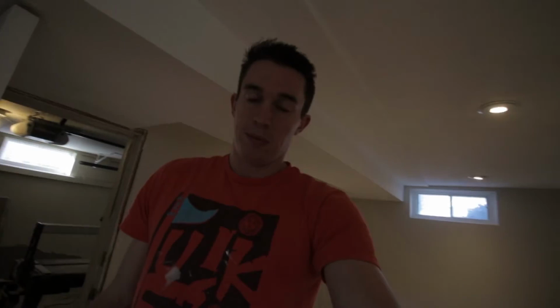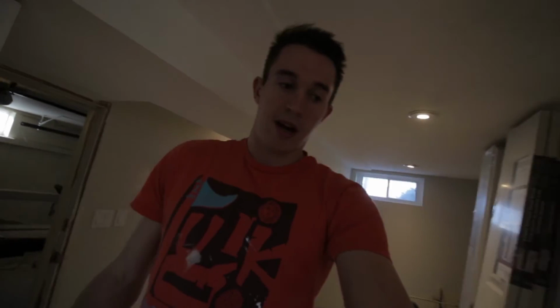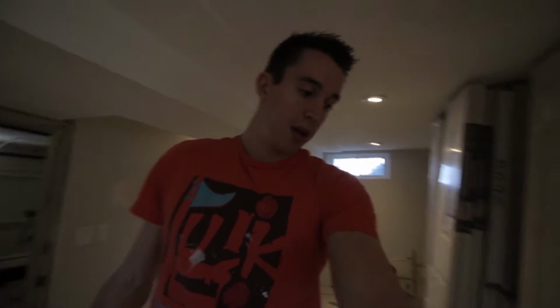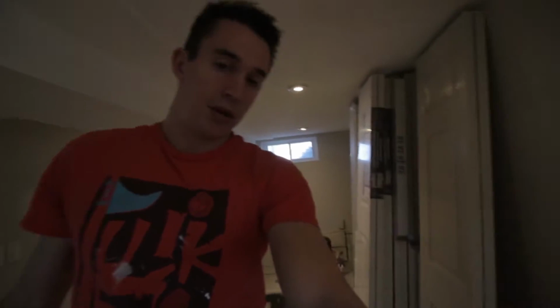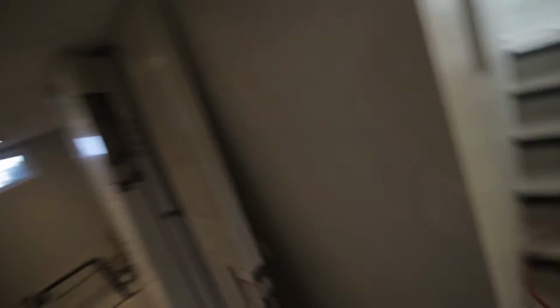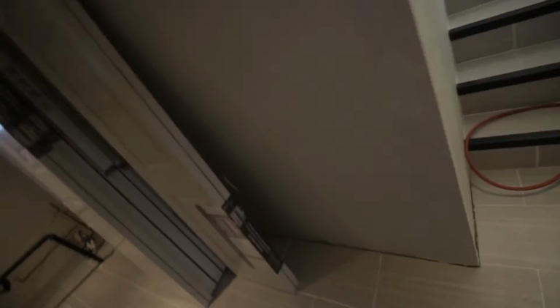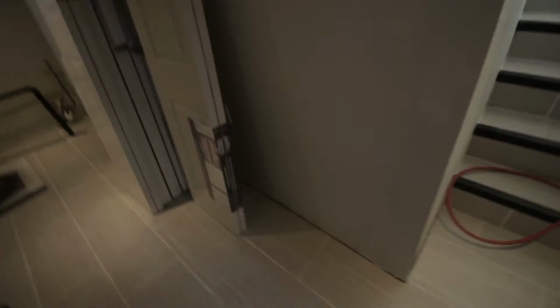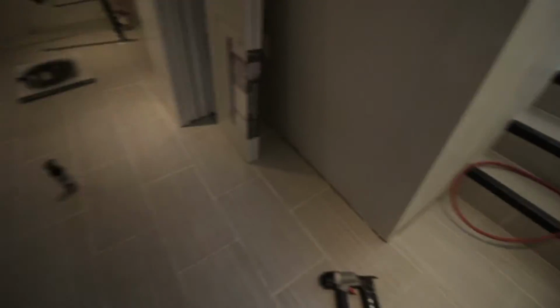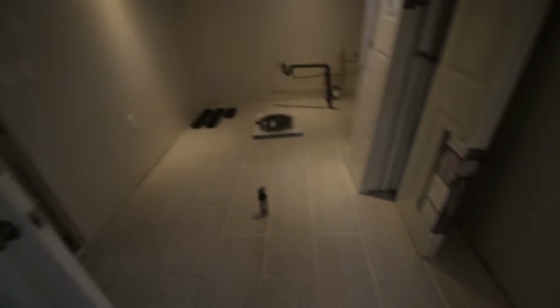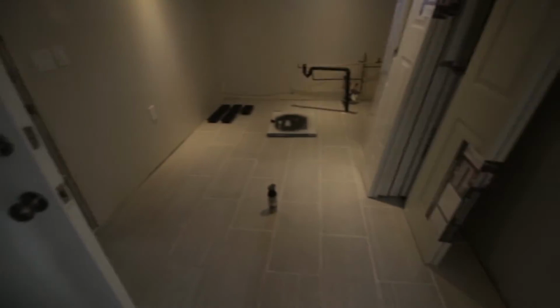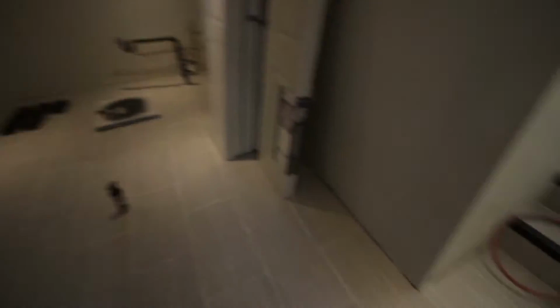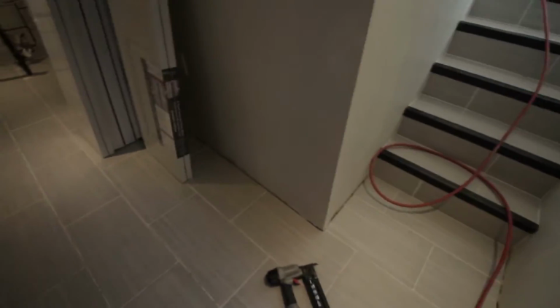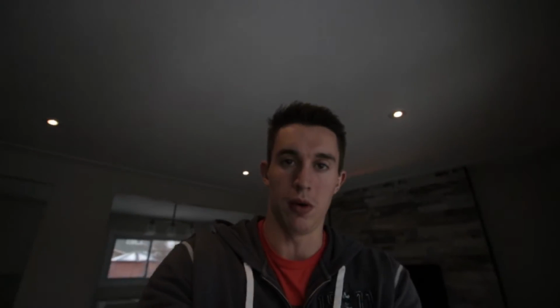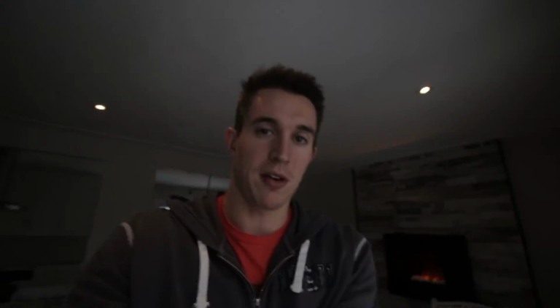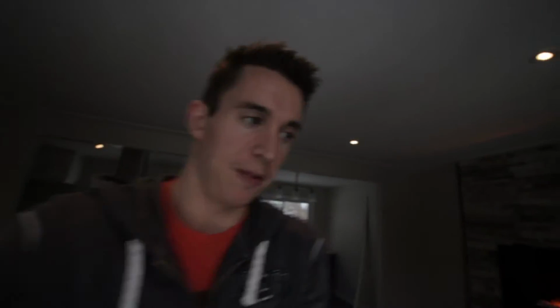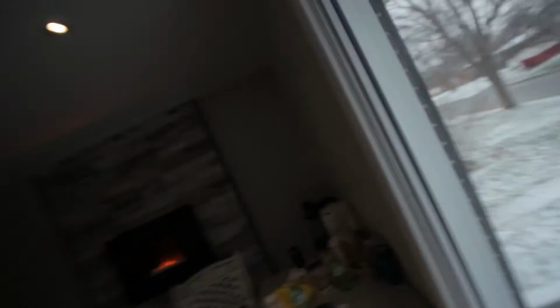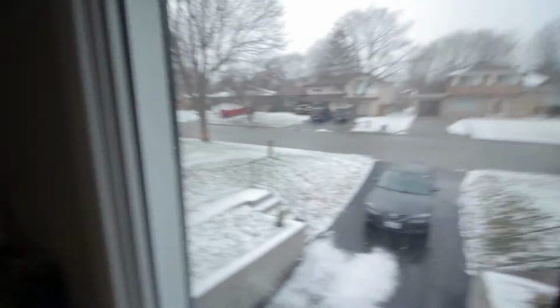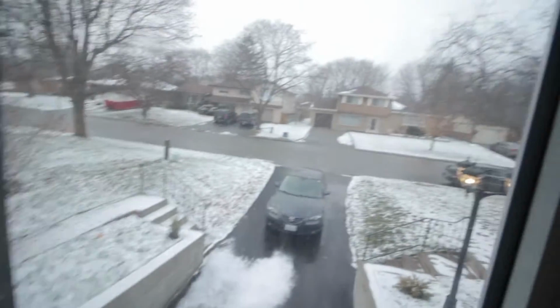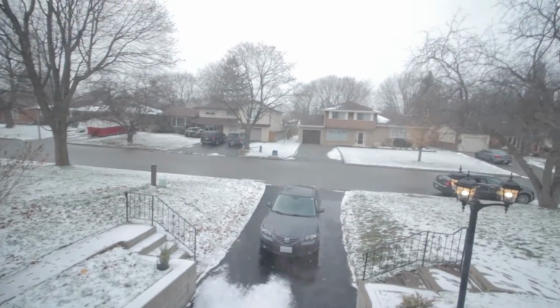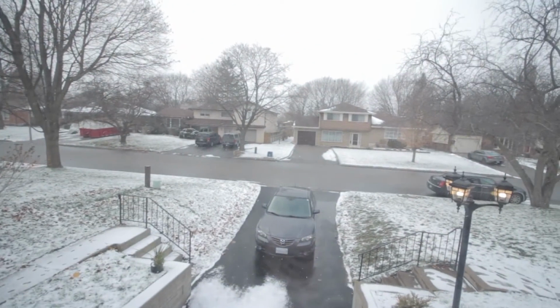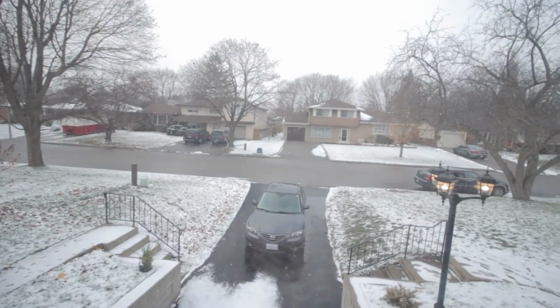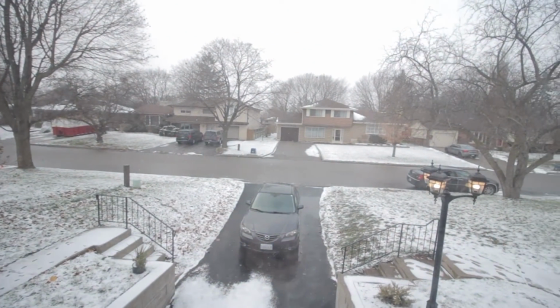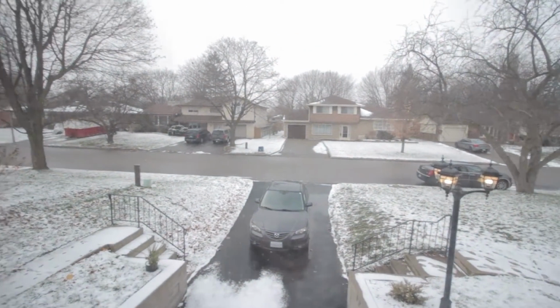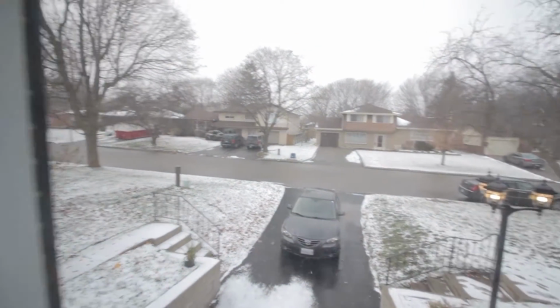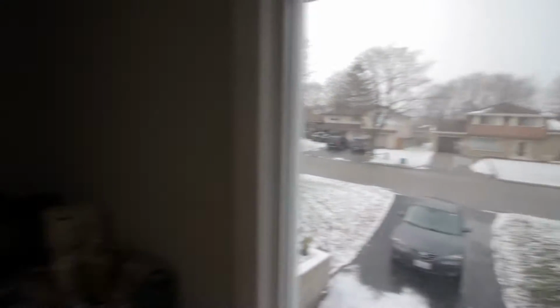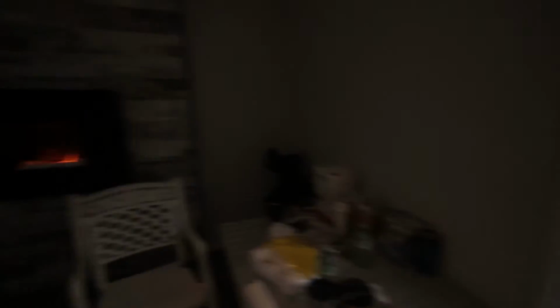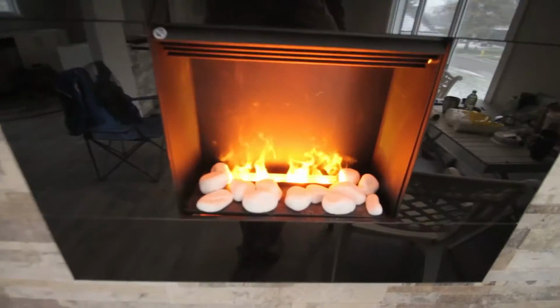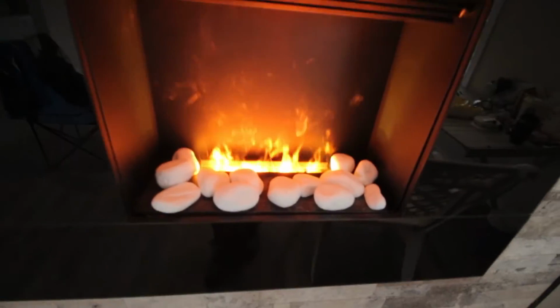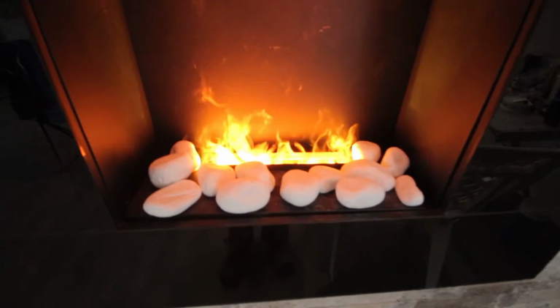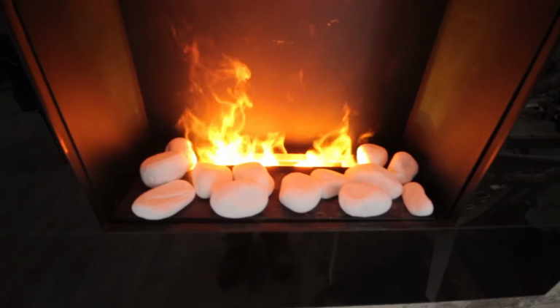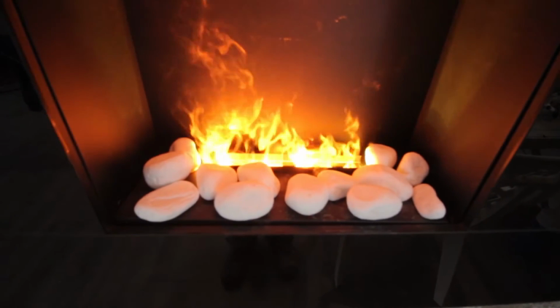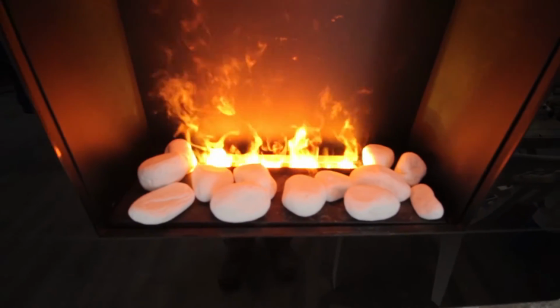Gonna be doing some of the baseboard in the laundry room now. Whoa, it's snowing out! Look how cozy that feels.